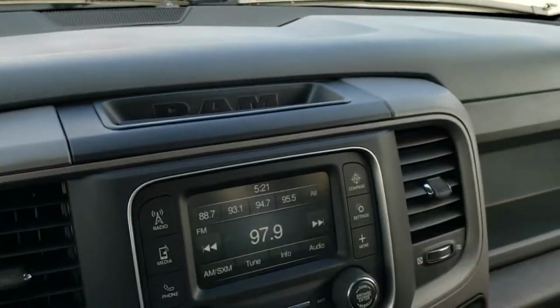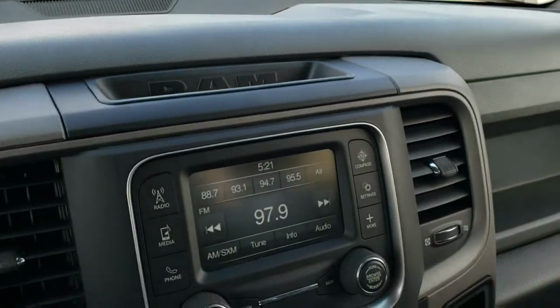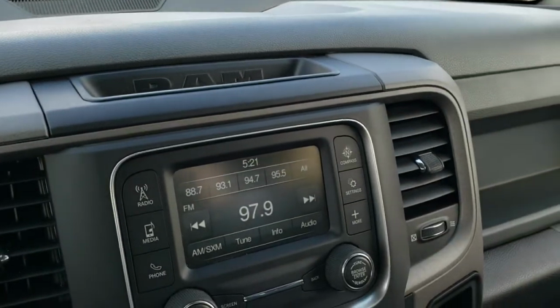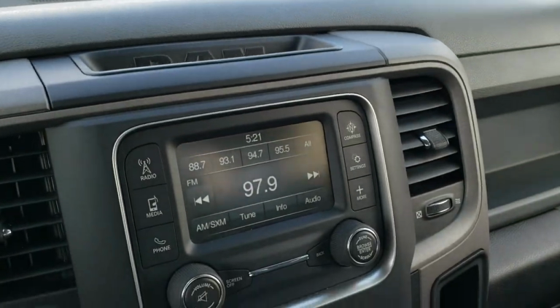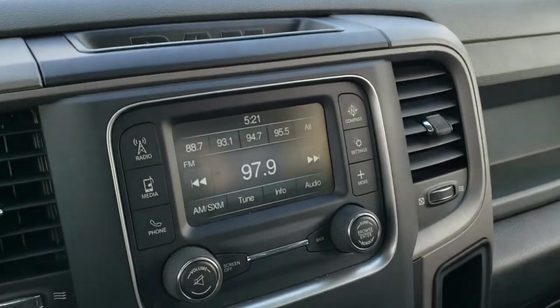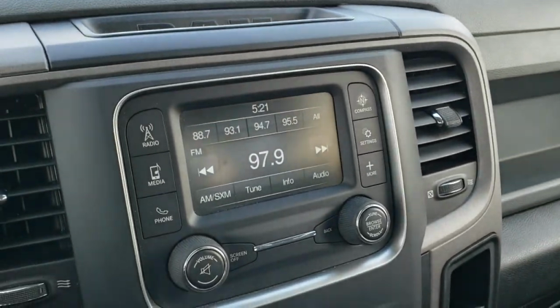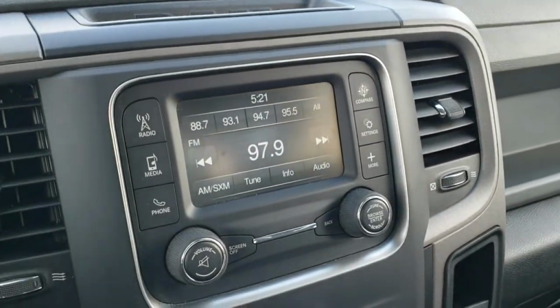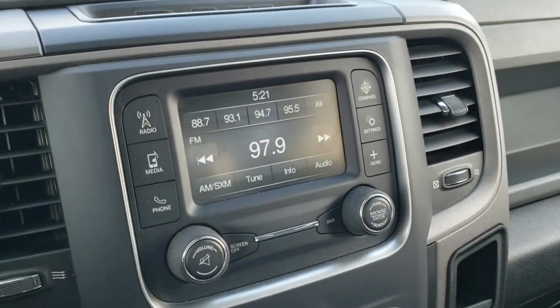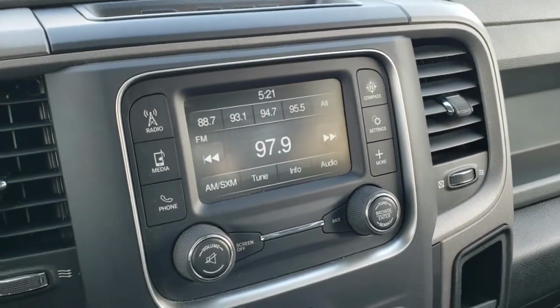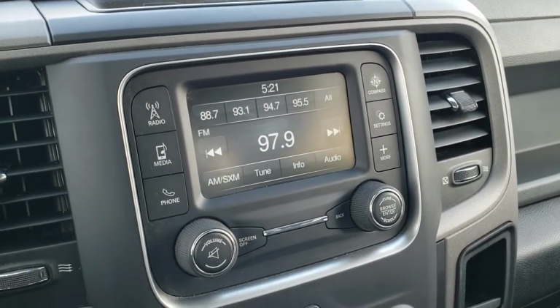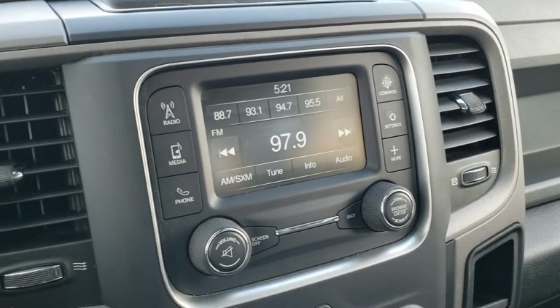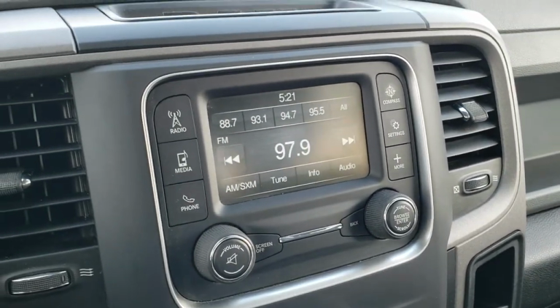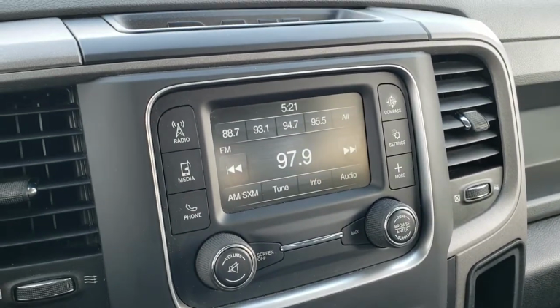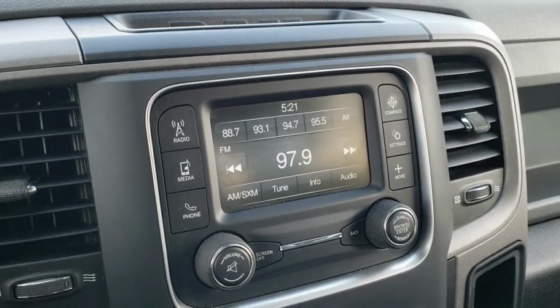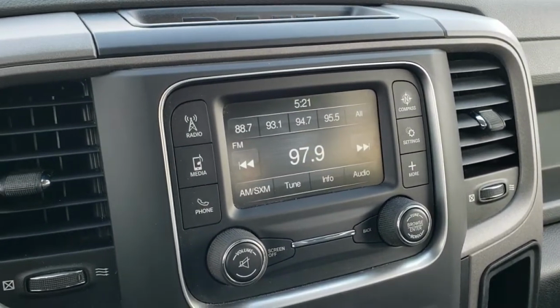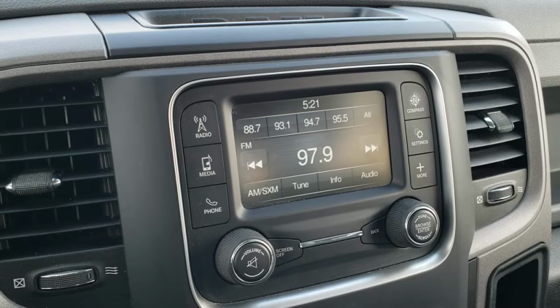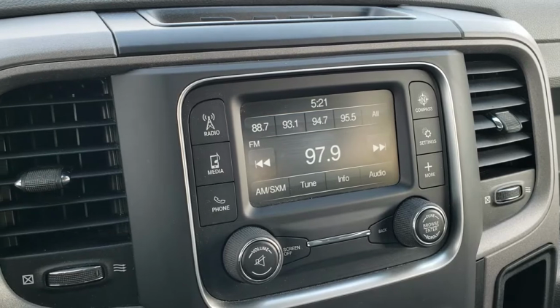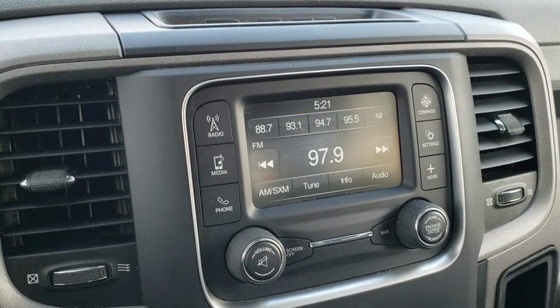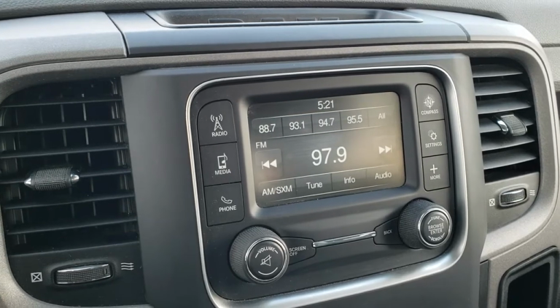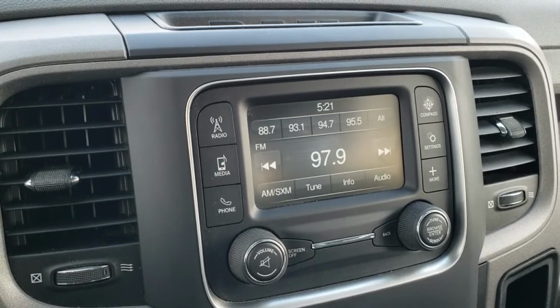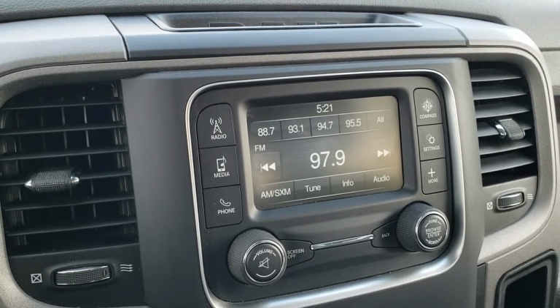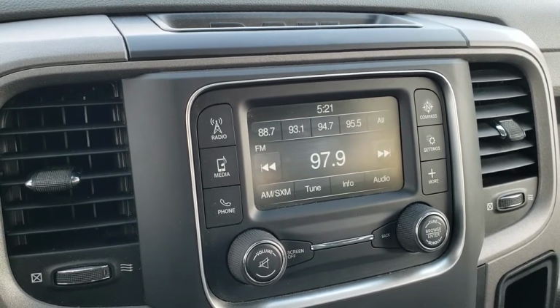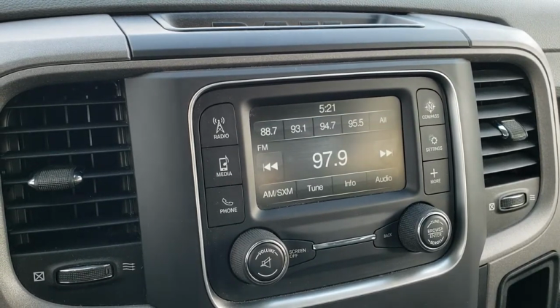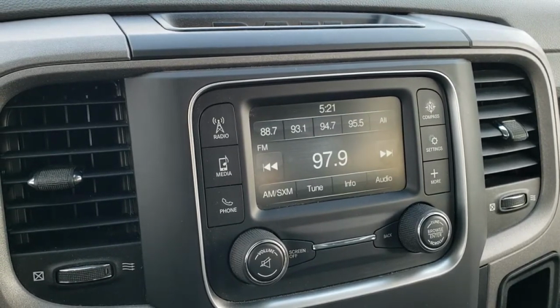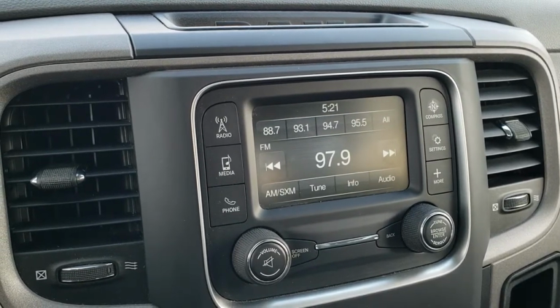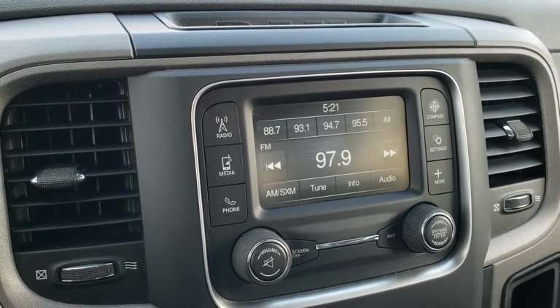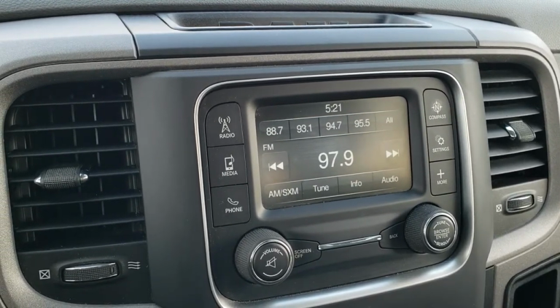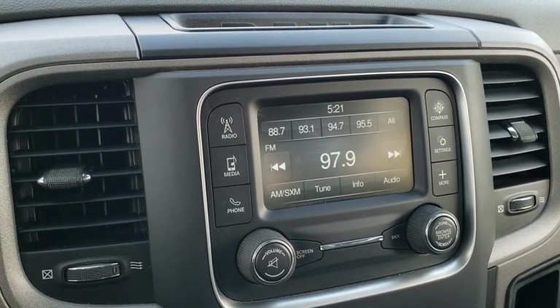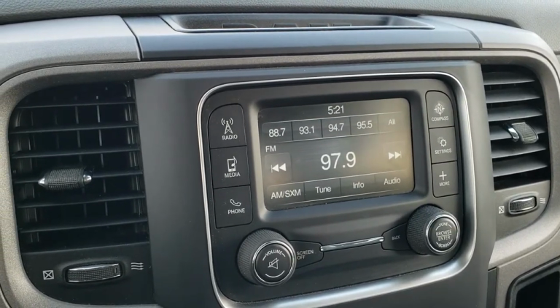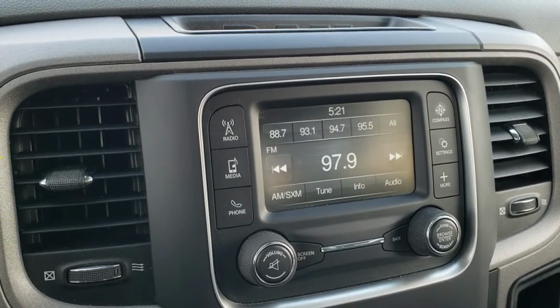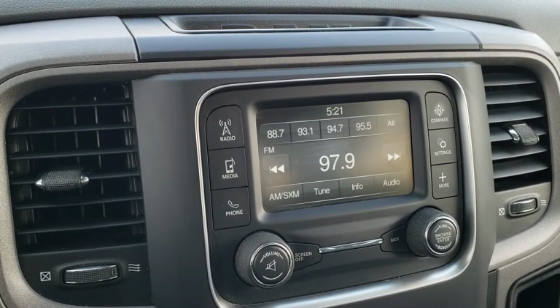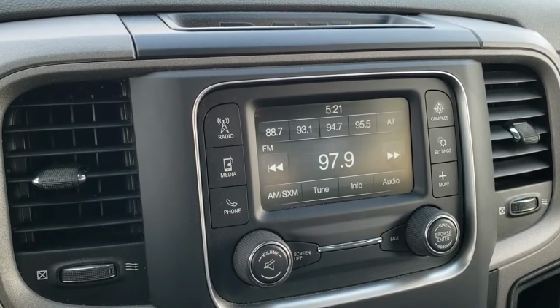Comes with the 5.0 touchscreen radio with AM, FM, and Sirius XM radio capabilities.